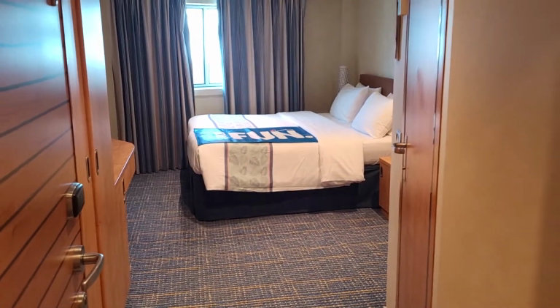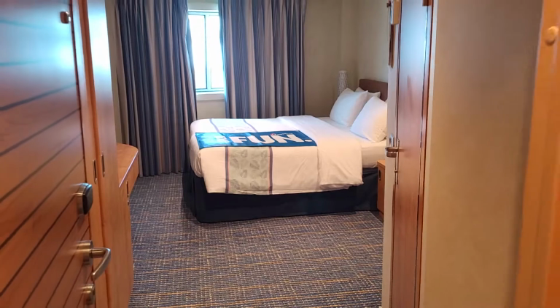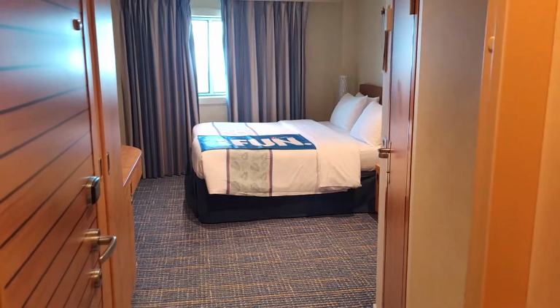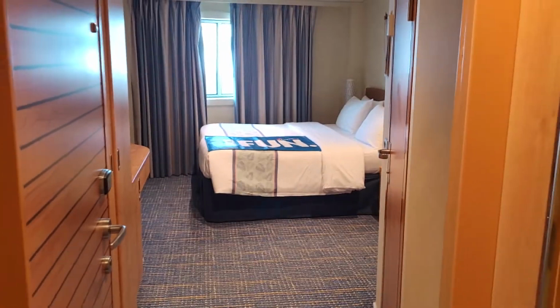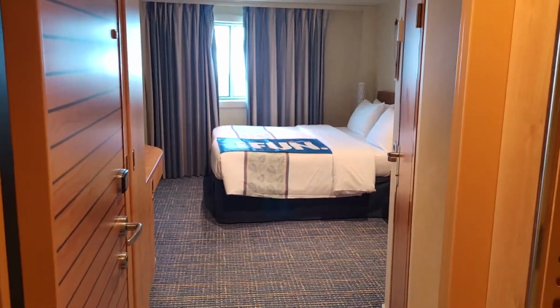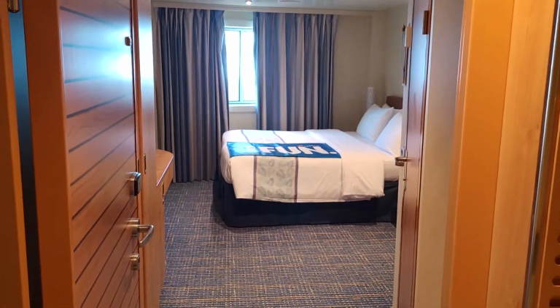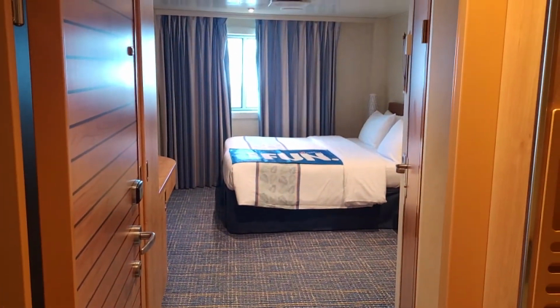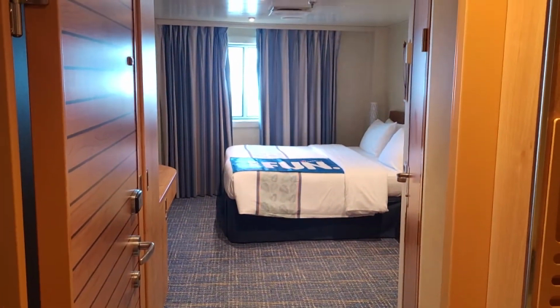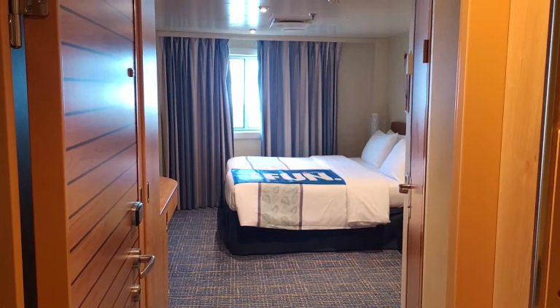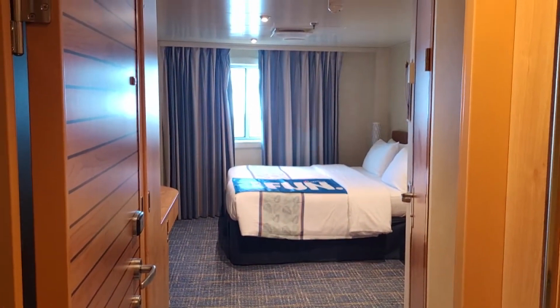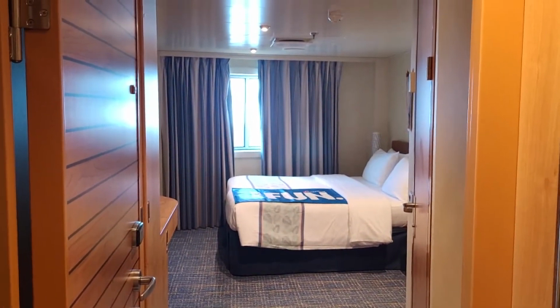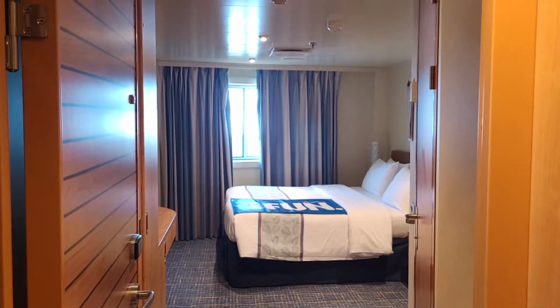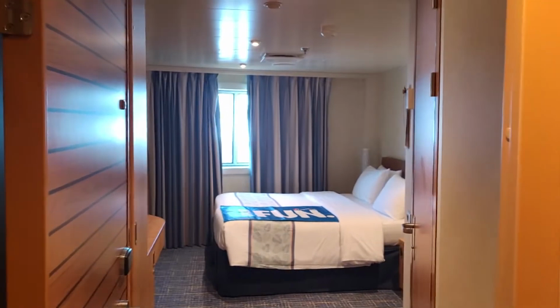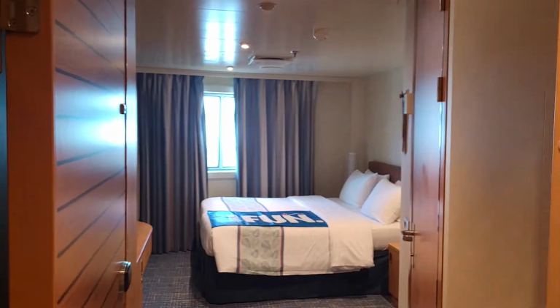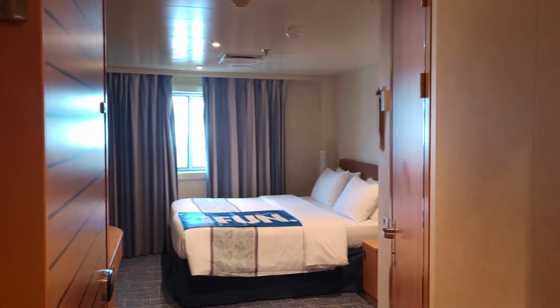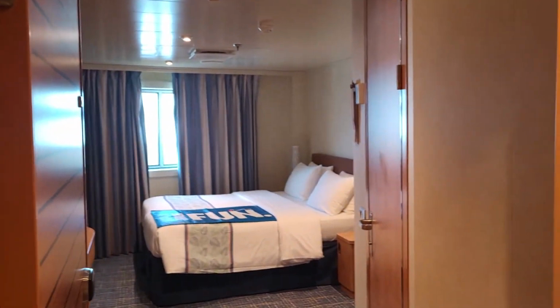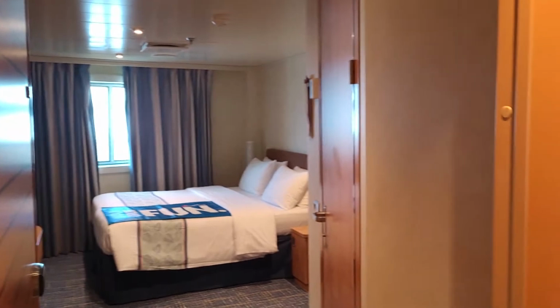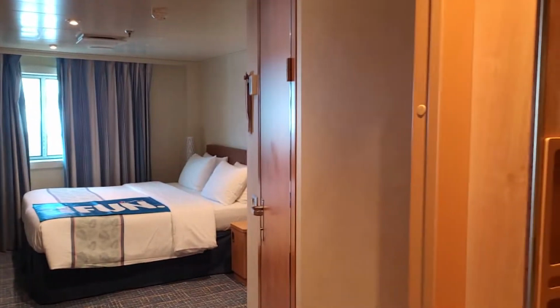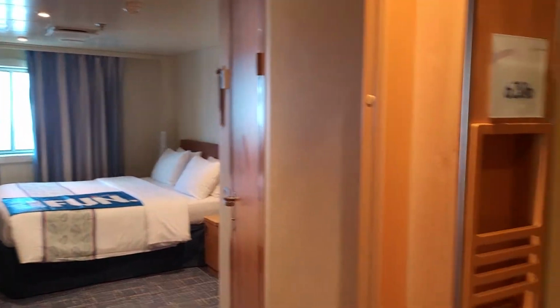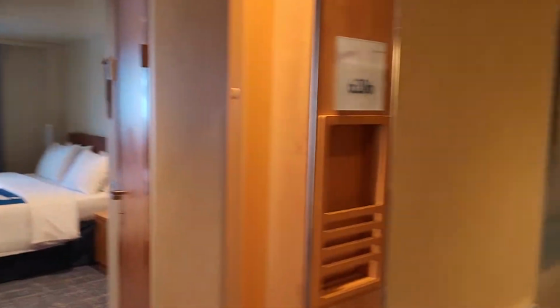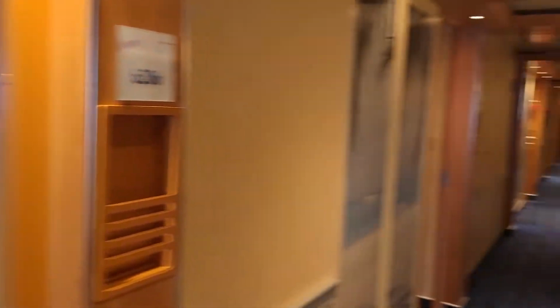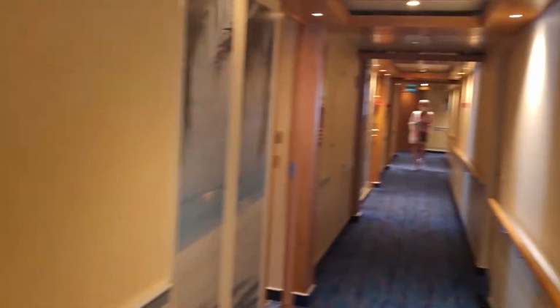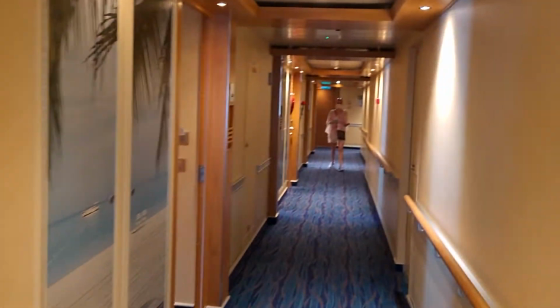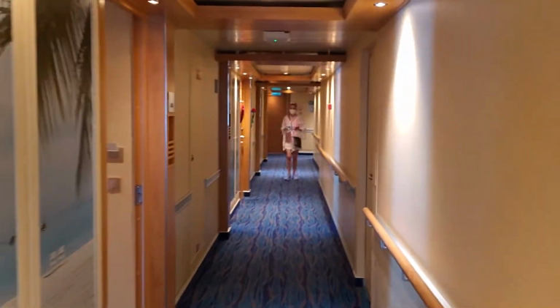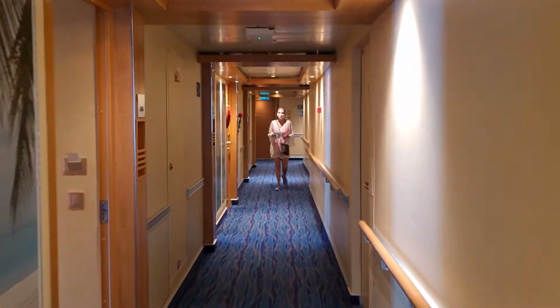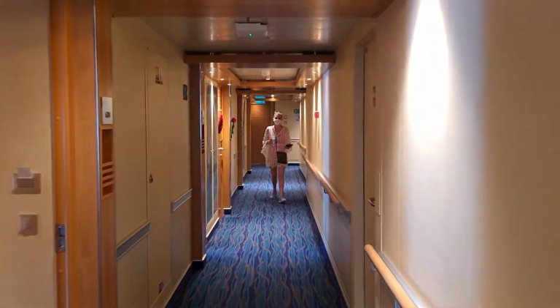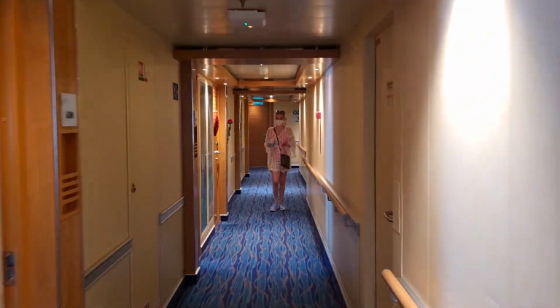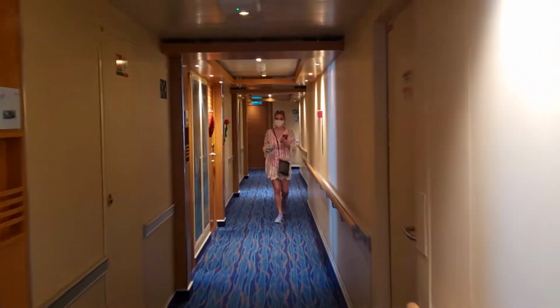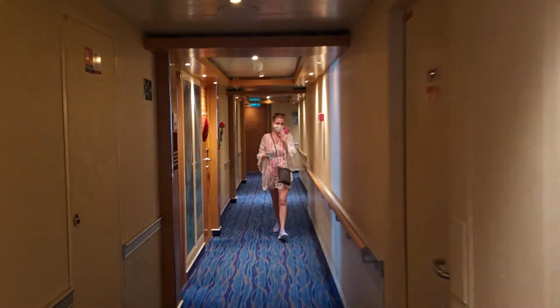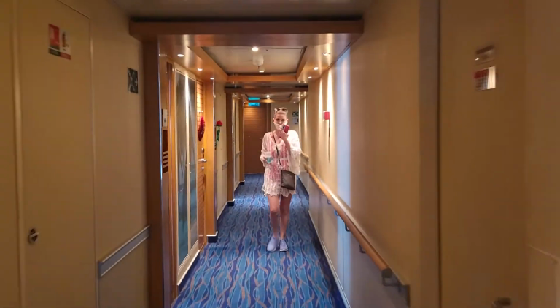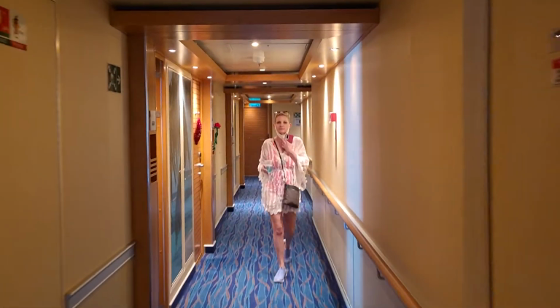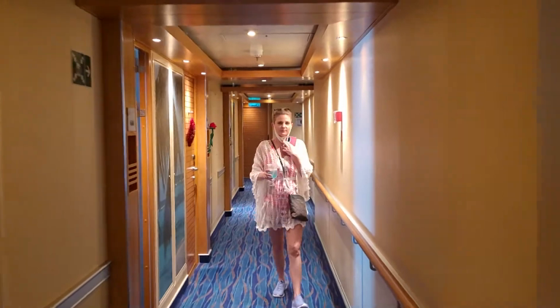Check out our other fun on the Carnival Horizon on Cruisin' with Crystal. We'd appreciate it if you like and subscribe to our channel. And here is the star of the show, Crystal.